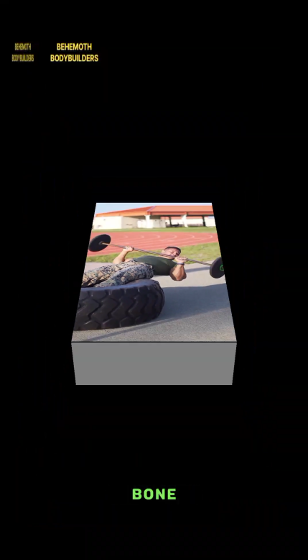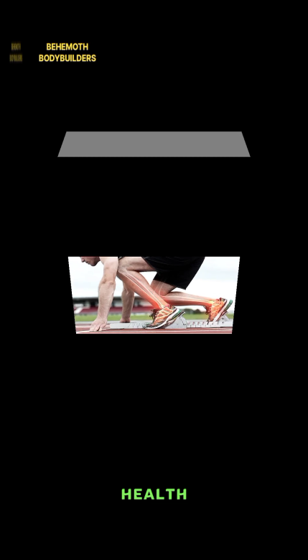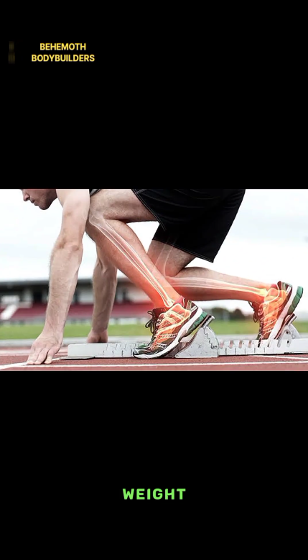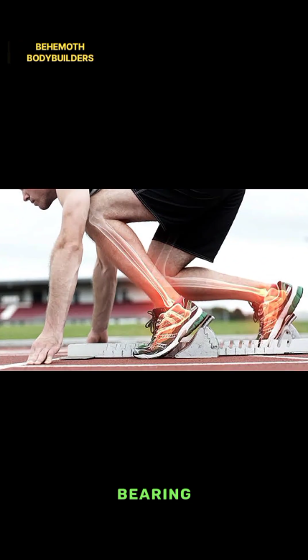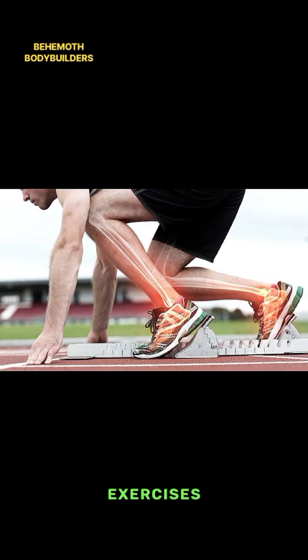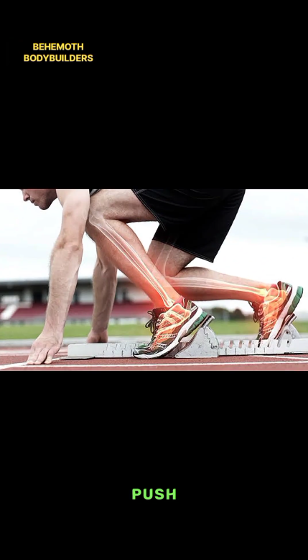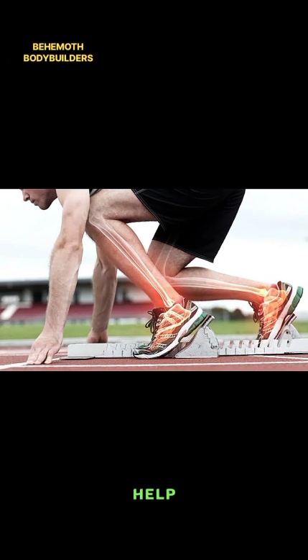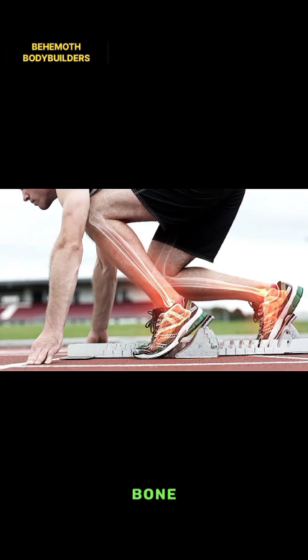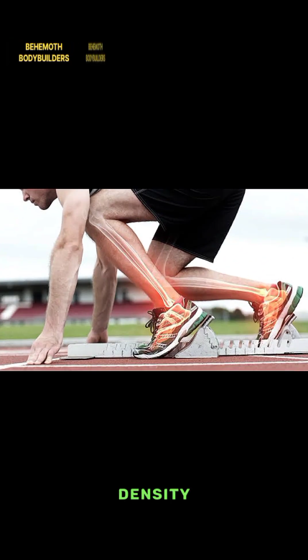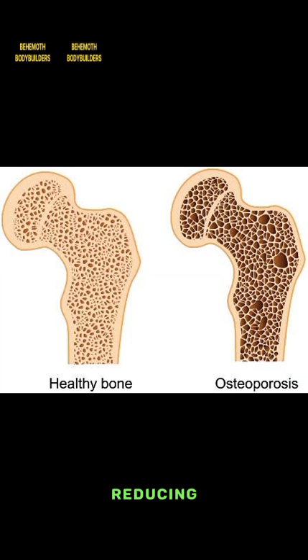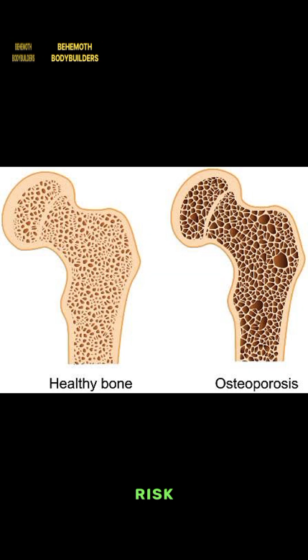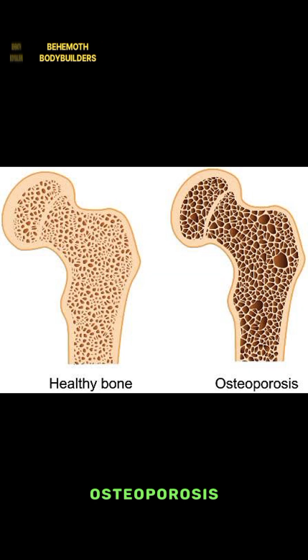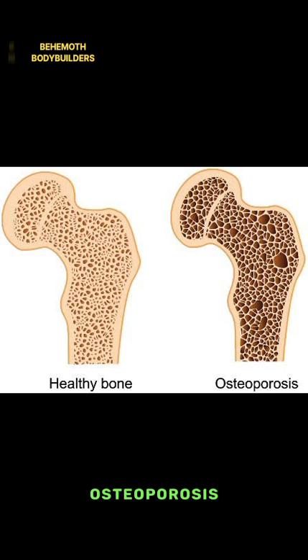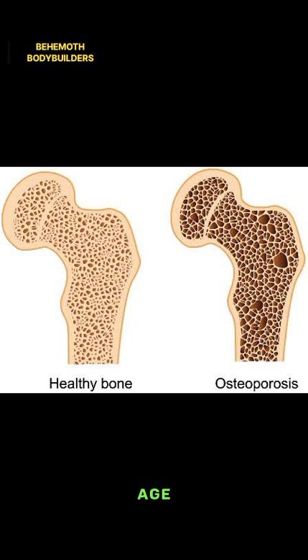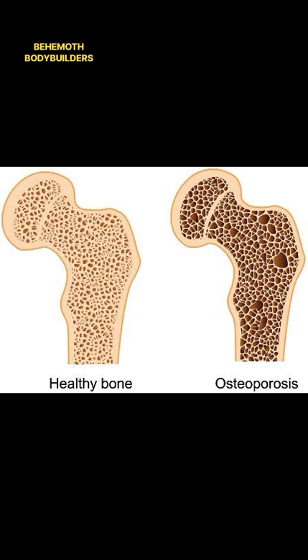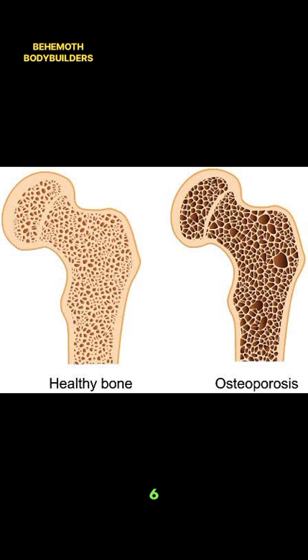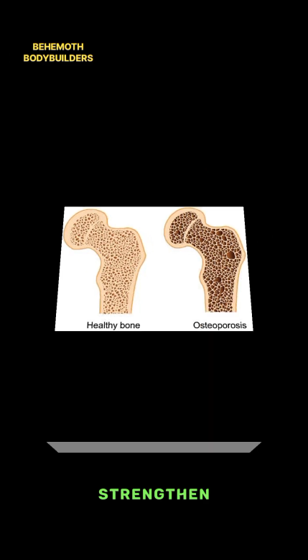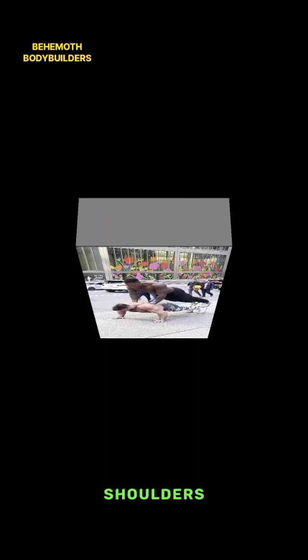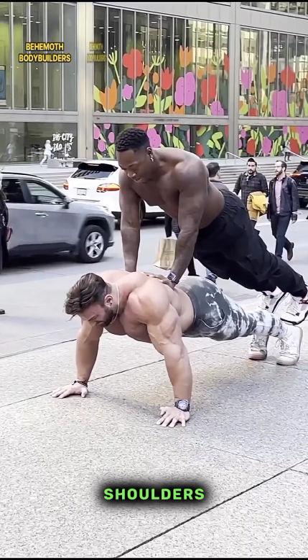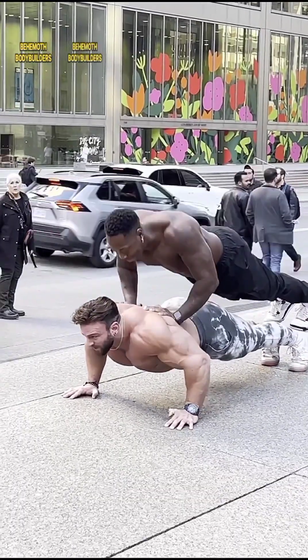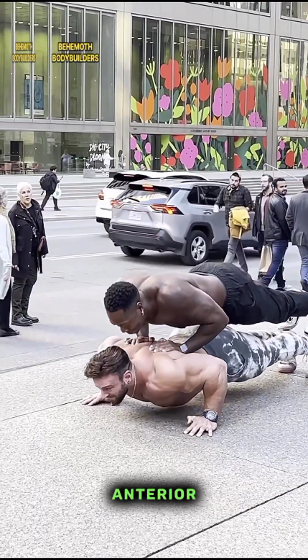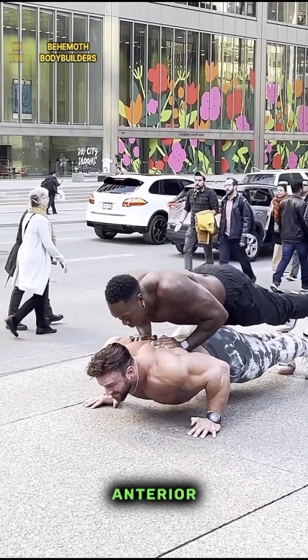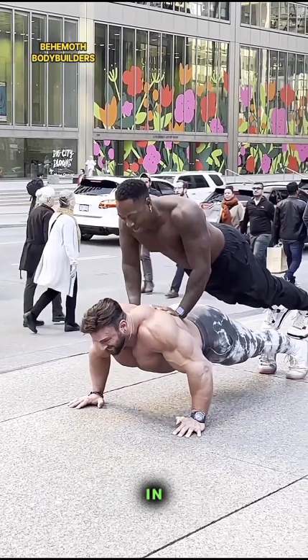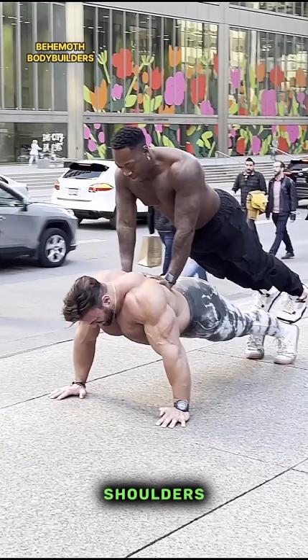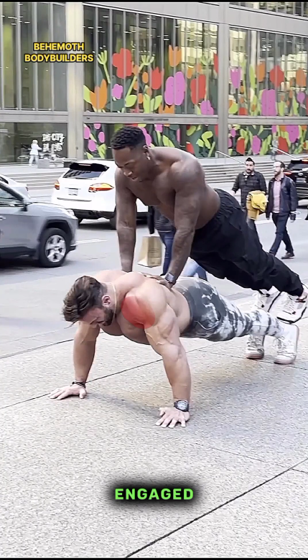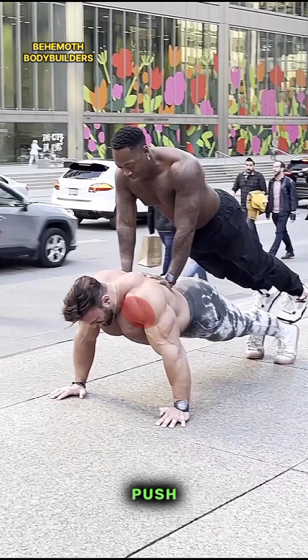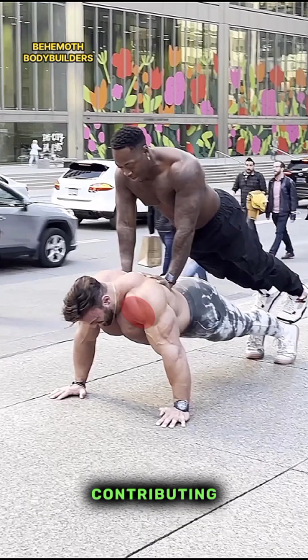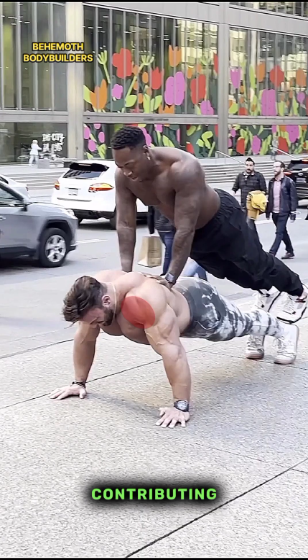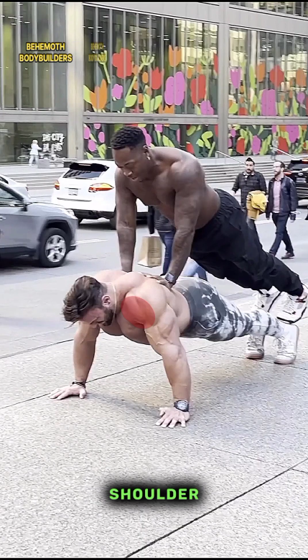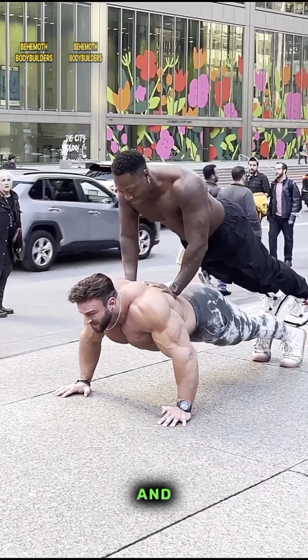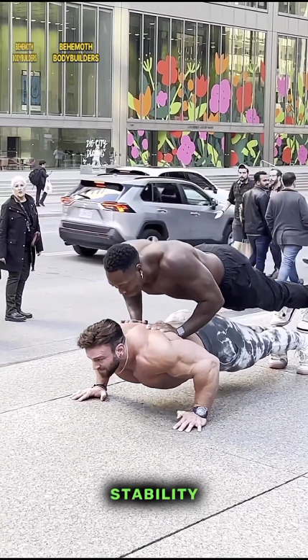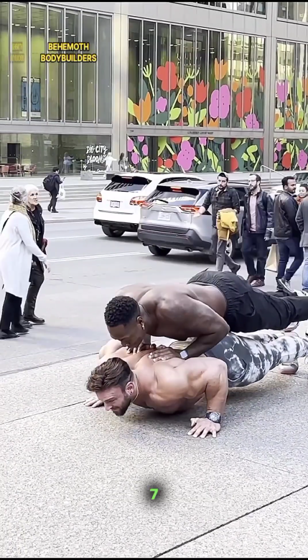Five — Increases bone health: weight-bearing exercises like push-ups can help improve bone density, reducing the risk of osteoporosis as you age. Six — Strengthens shoulders: the anterior deltoids in your shoulders are engaged during push-ups, contributing to shoulder strength and stability.